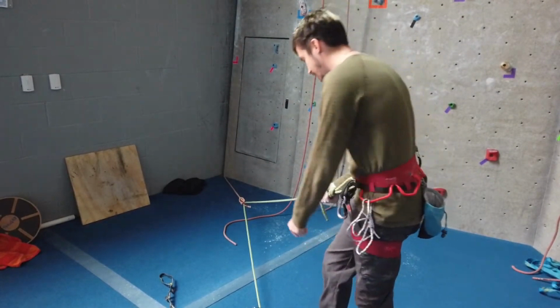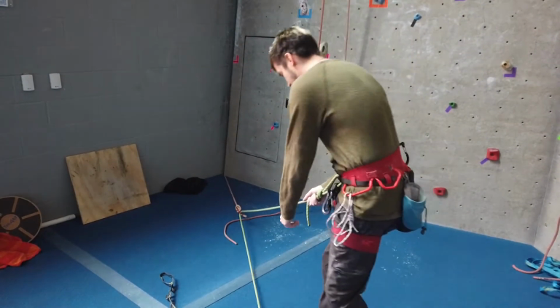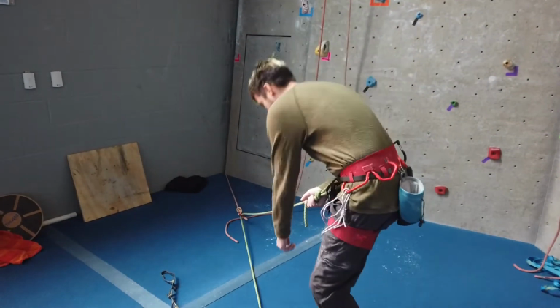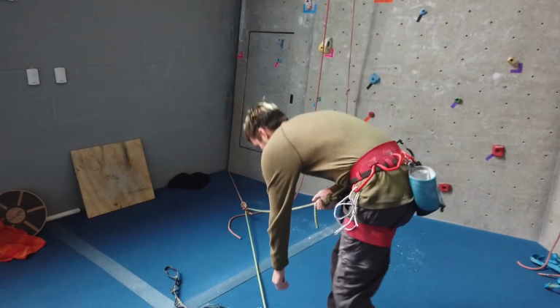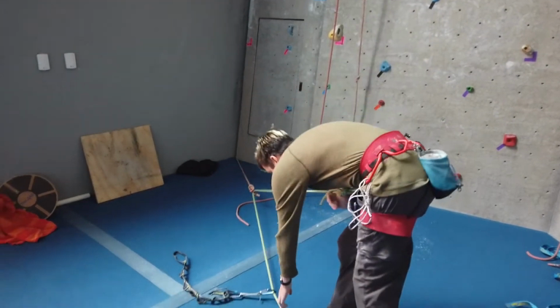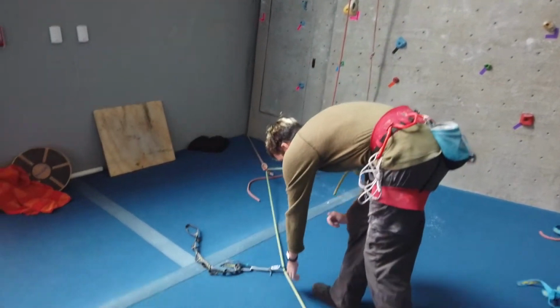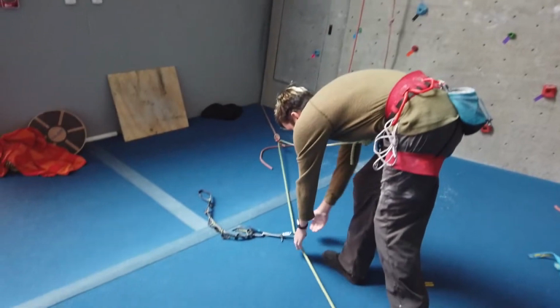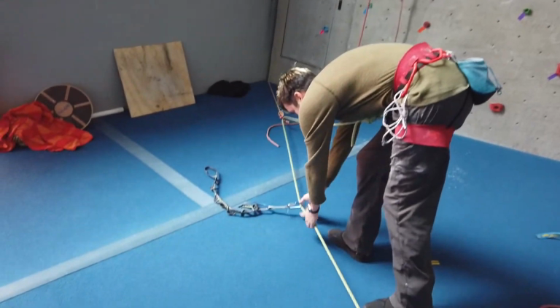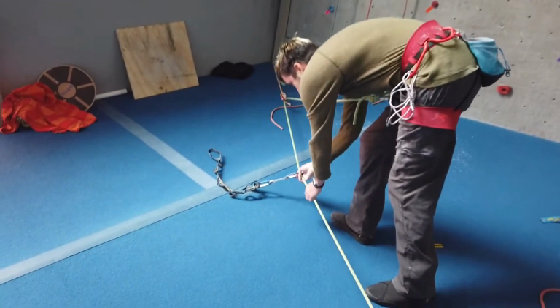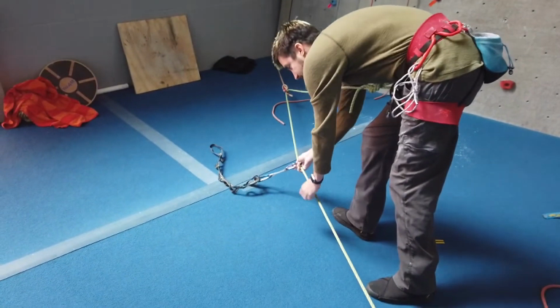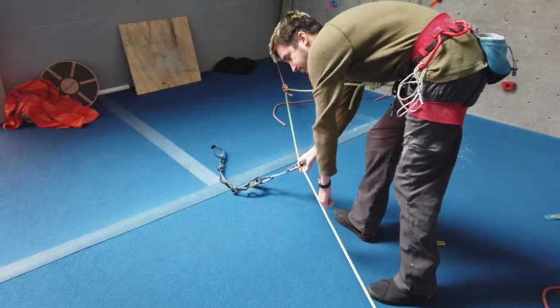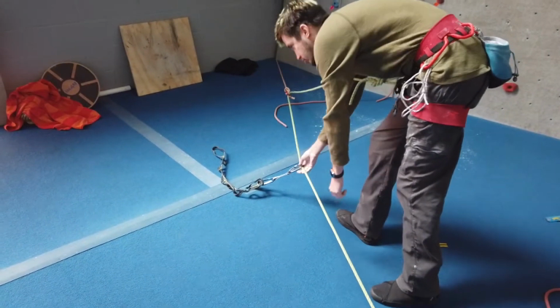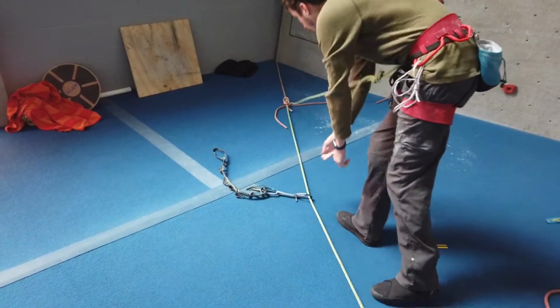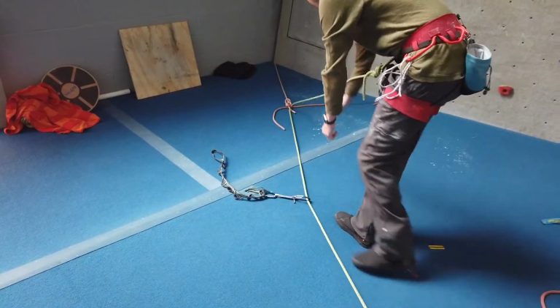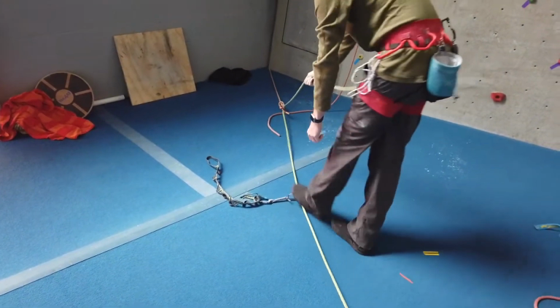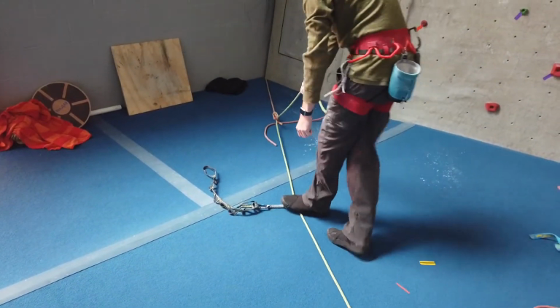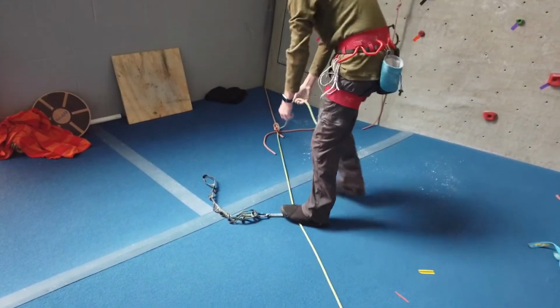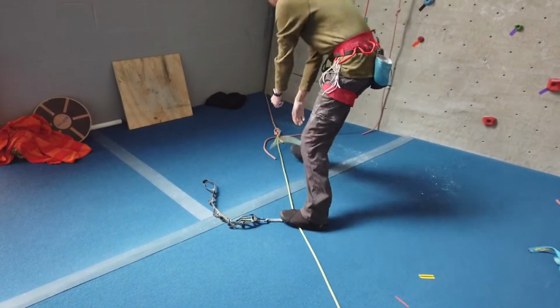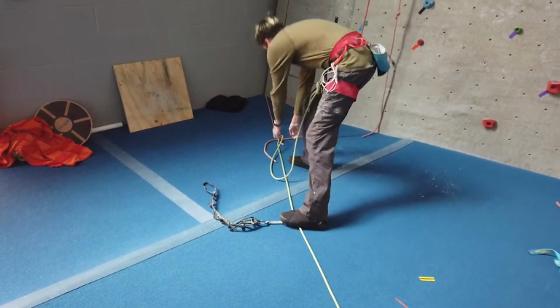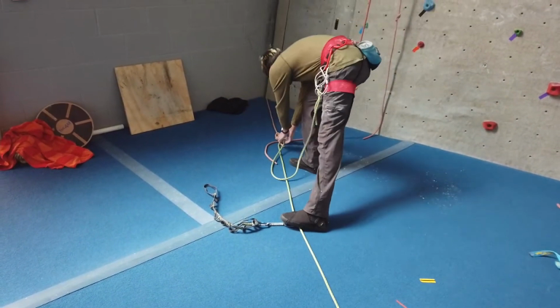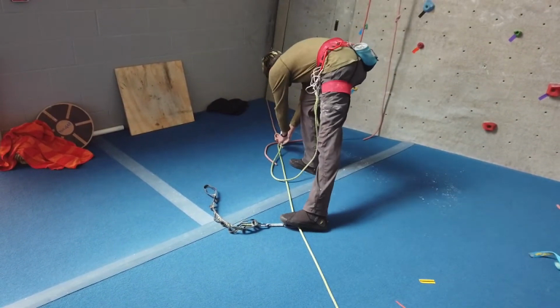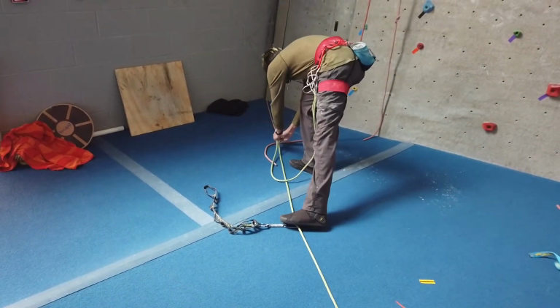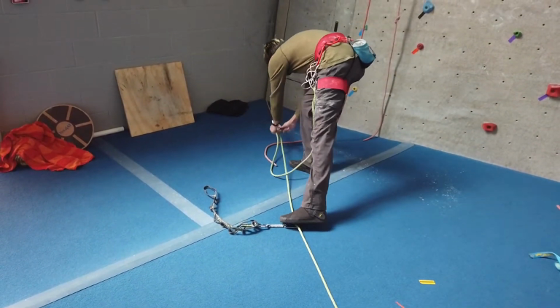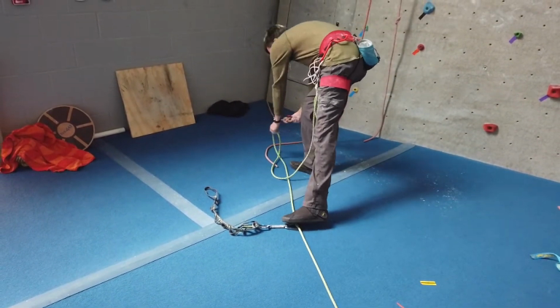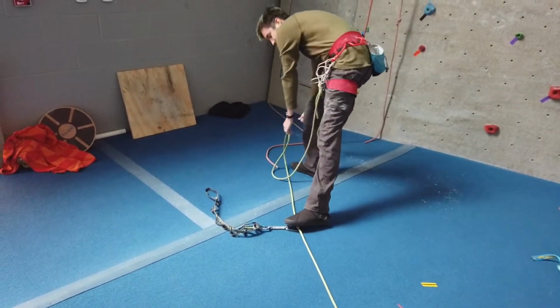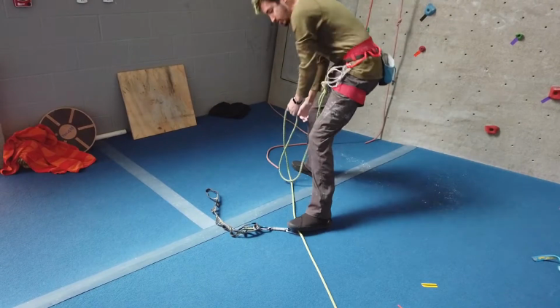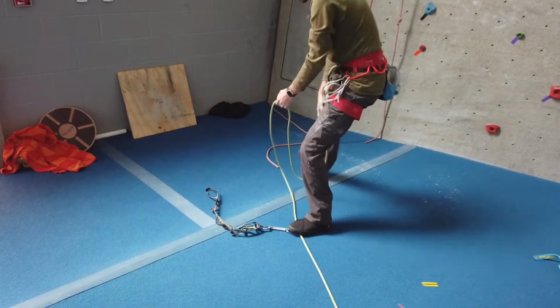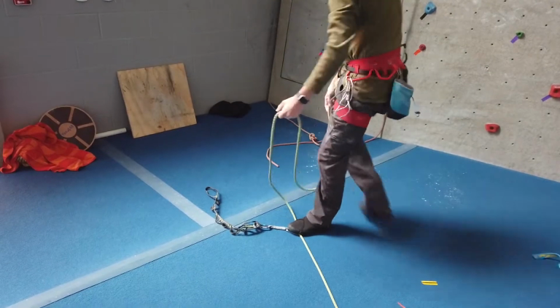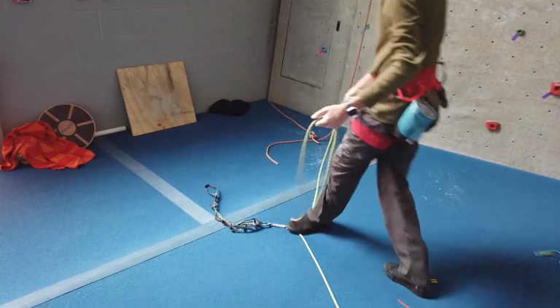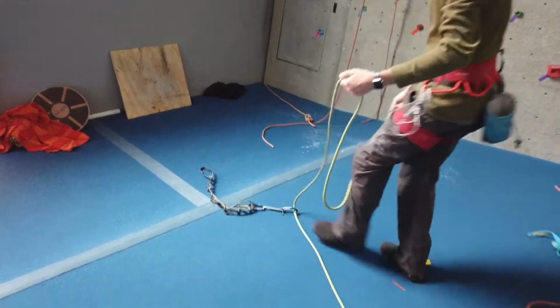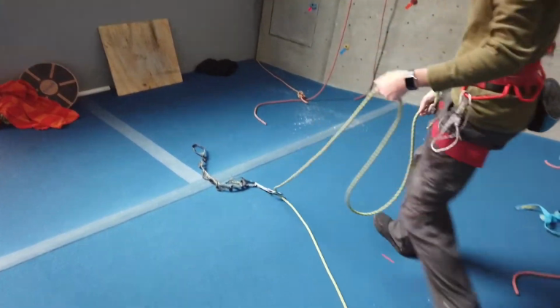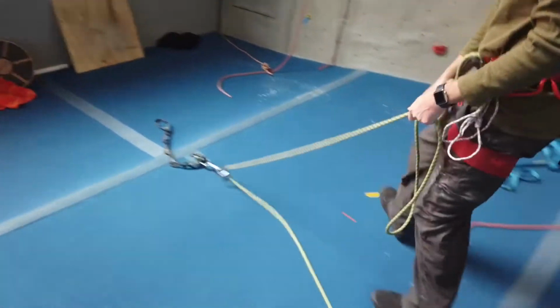Say I got lowered, and as I'm about to unclip this first draw, the anchor gave out — so instead of falling down to the next clip, I would go all the way down.